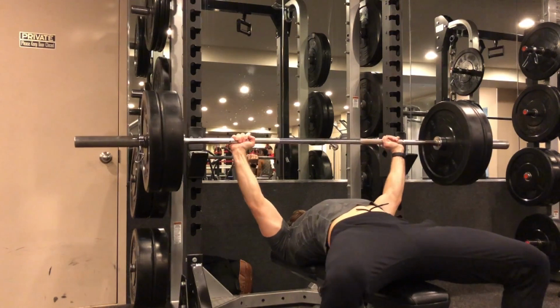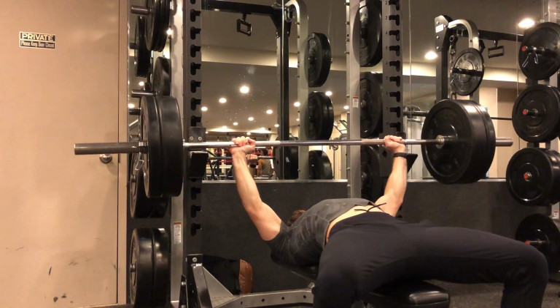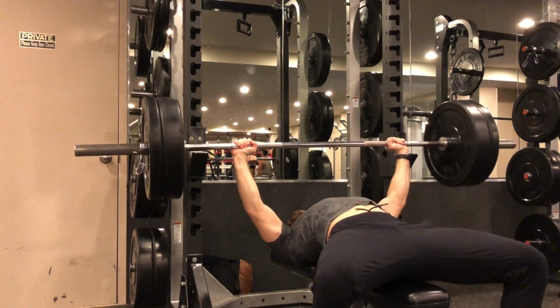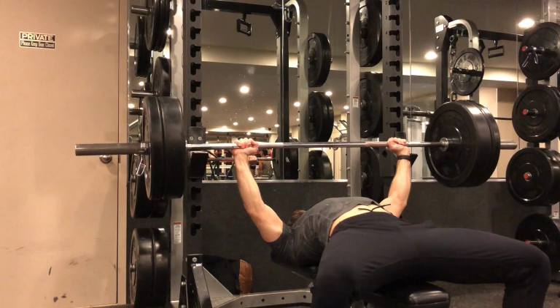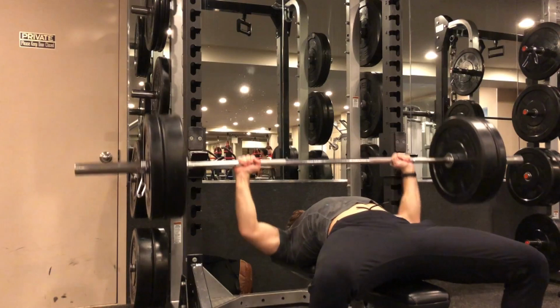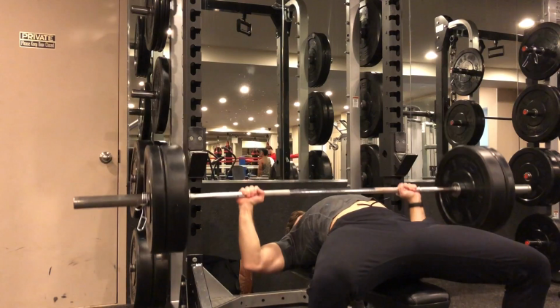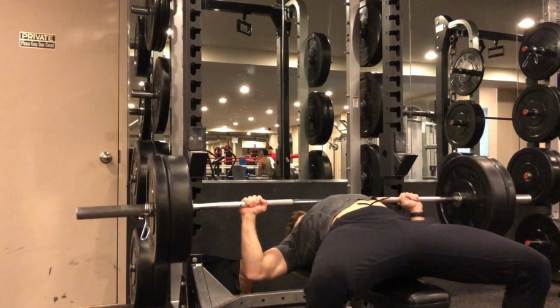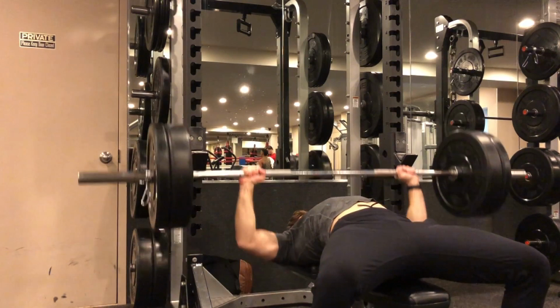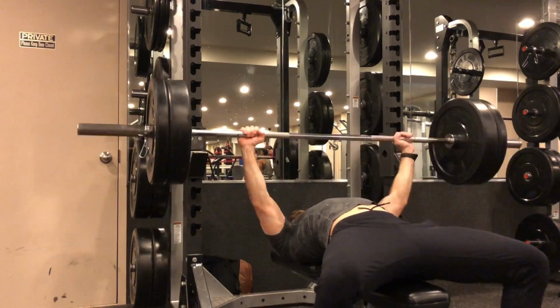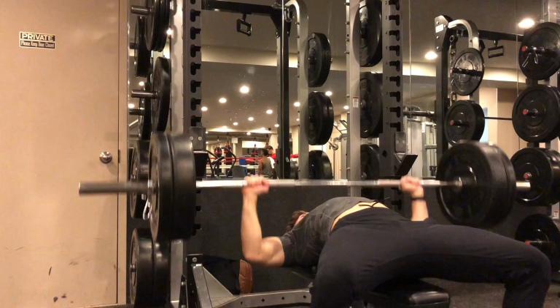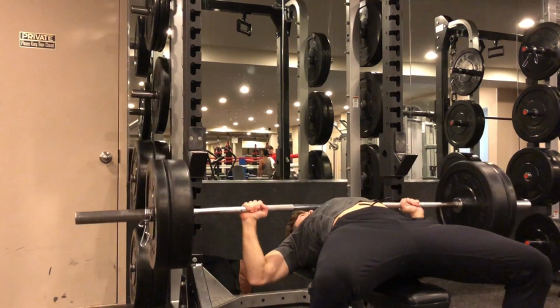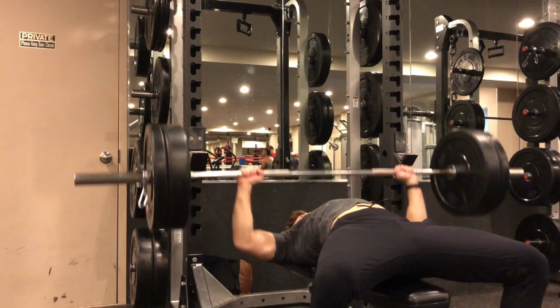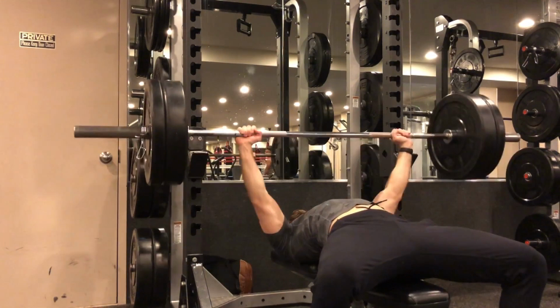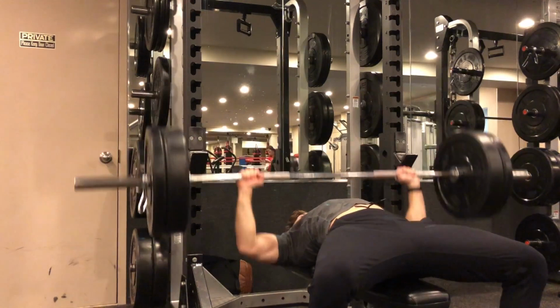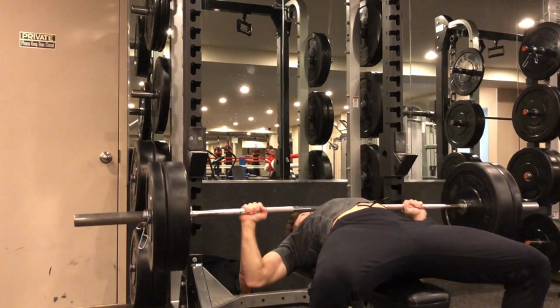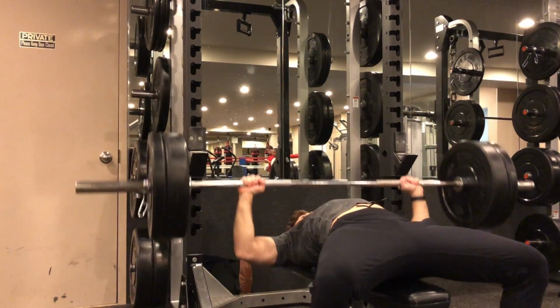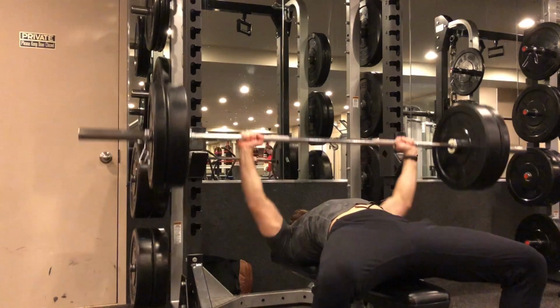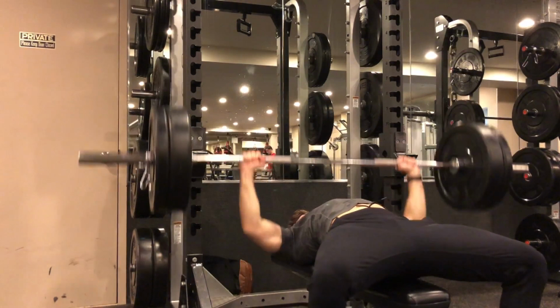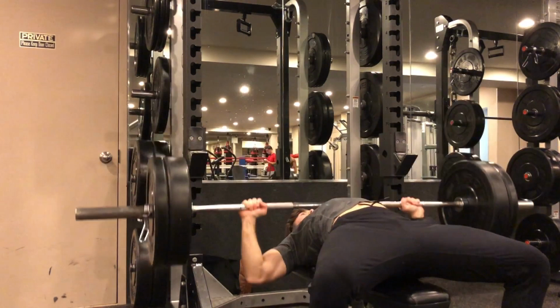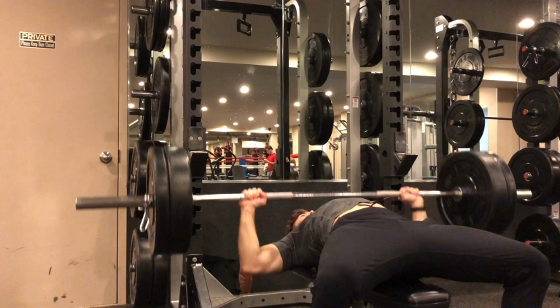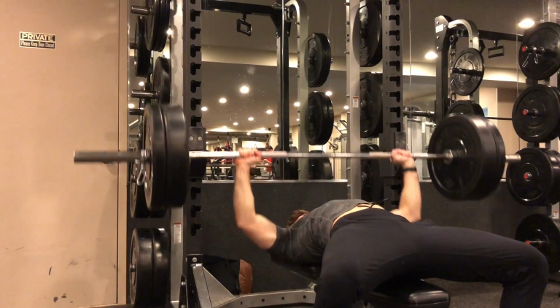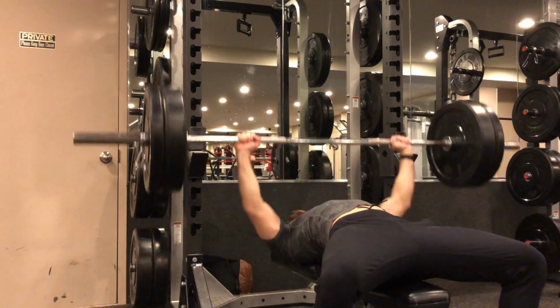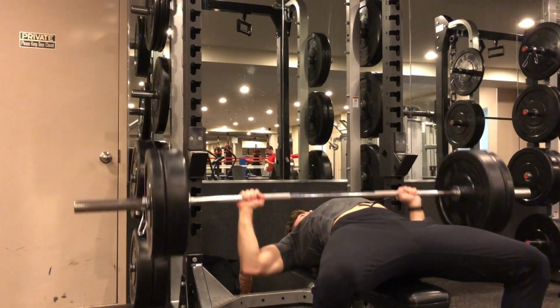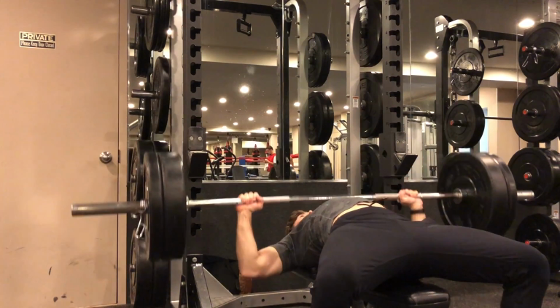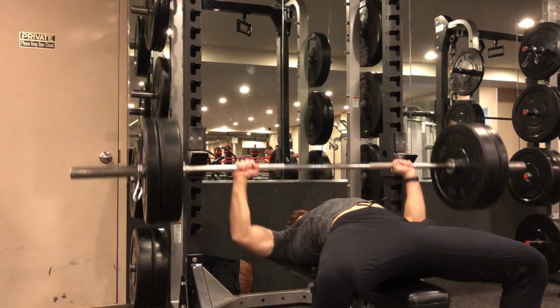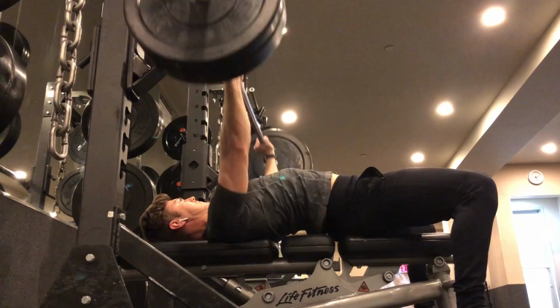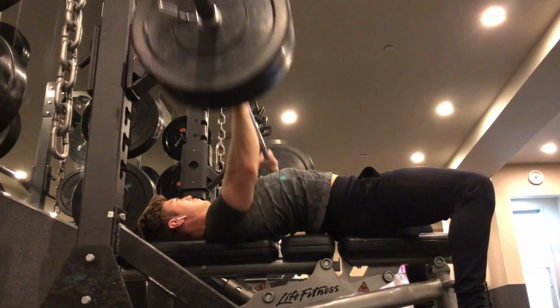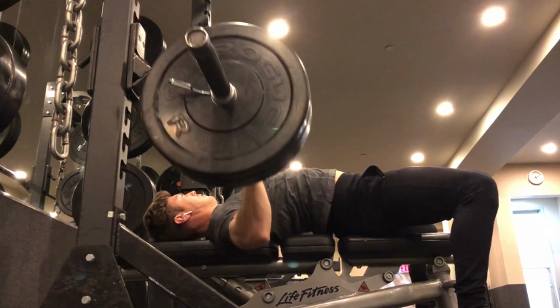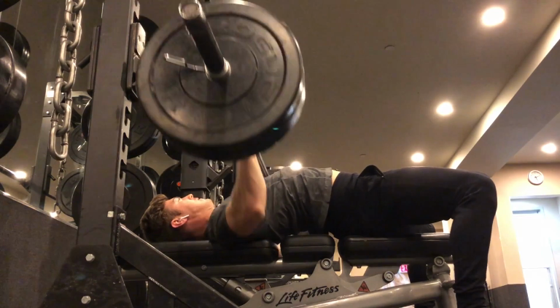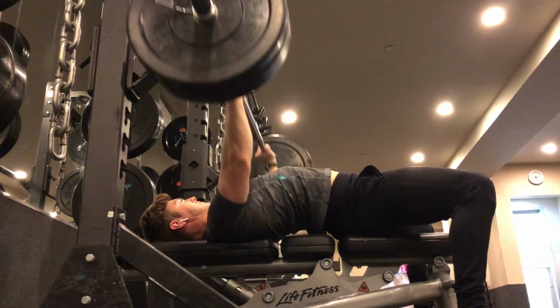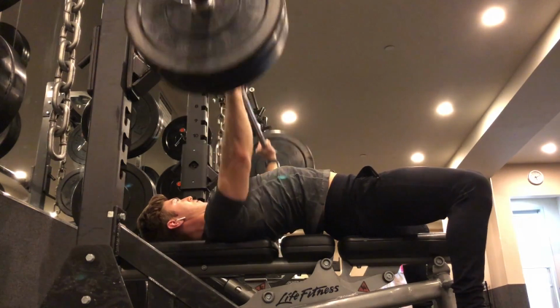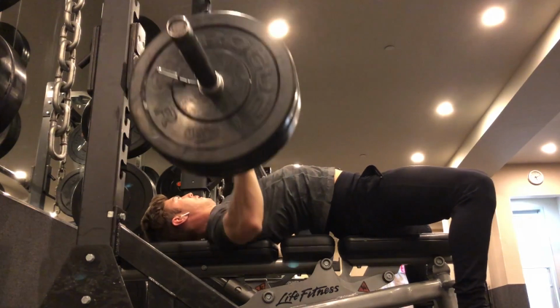From the starting position, breathe in and press the bar up from the rack. As you slowly lower the bar, make sure it touches the middle of your chest. After a brief pause, push the bar back up as you exhale.